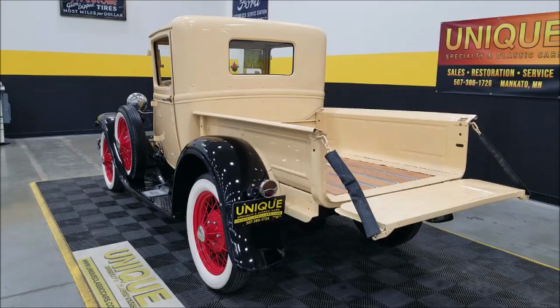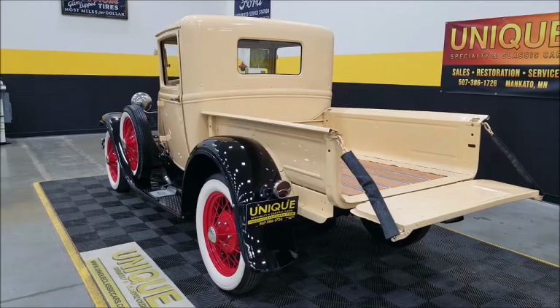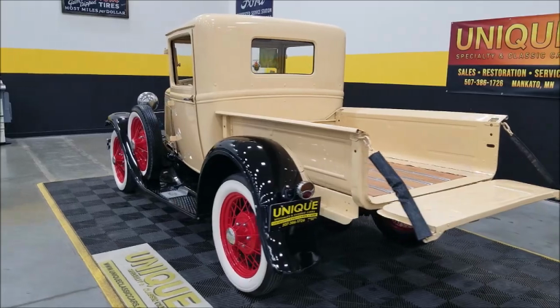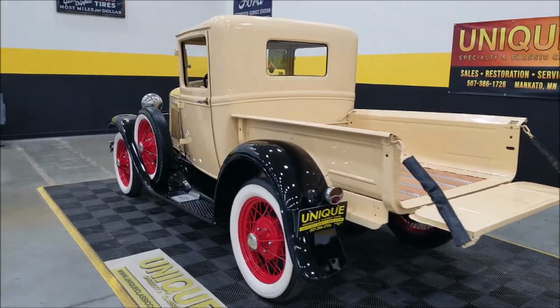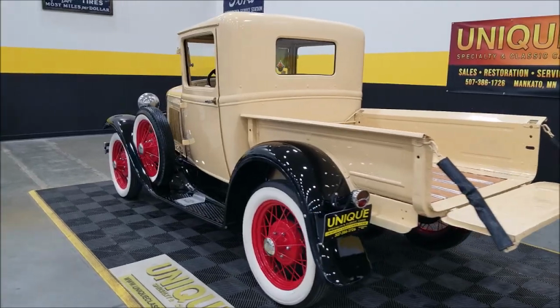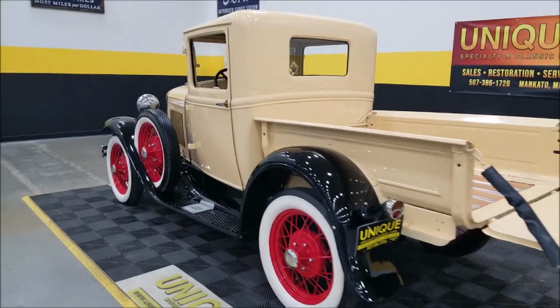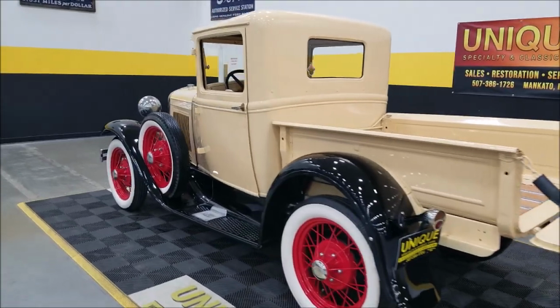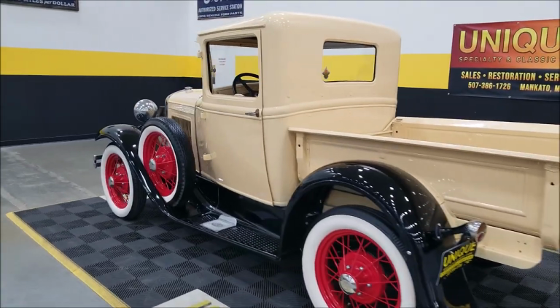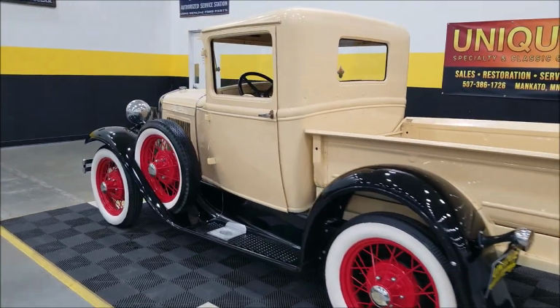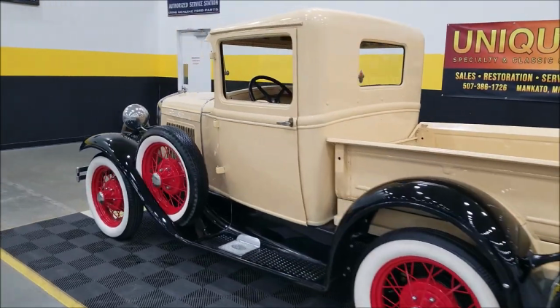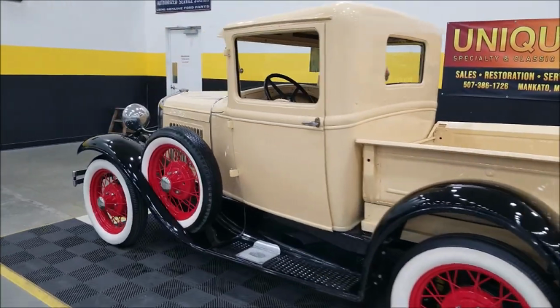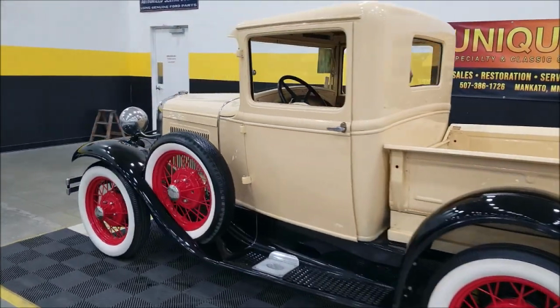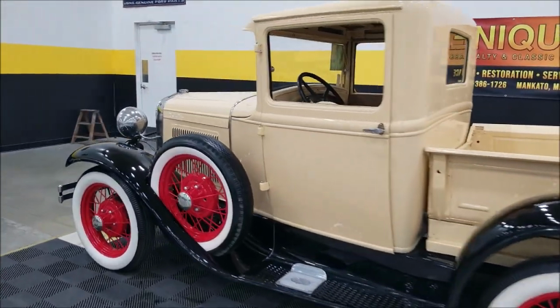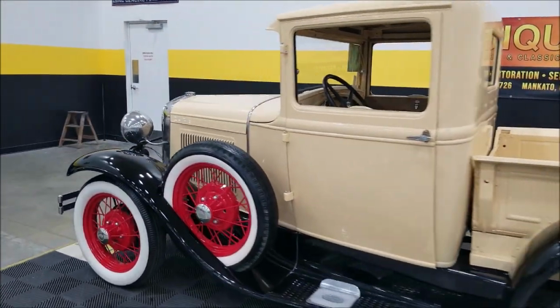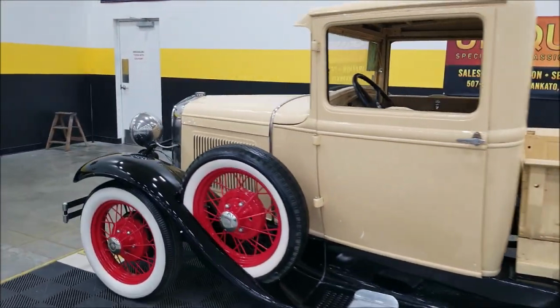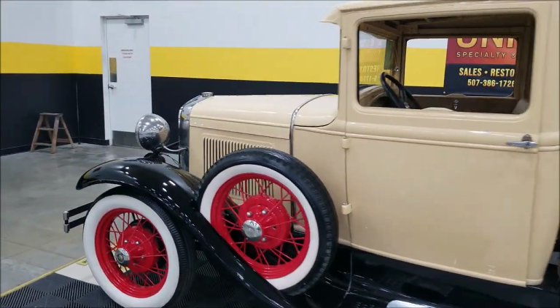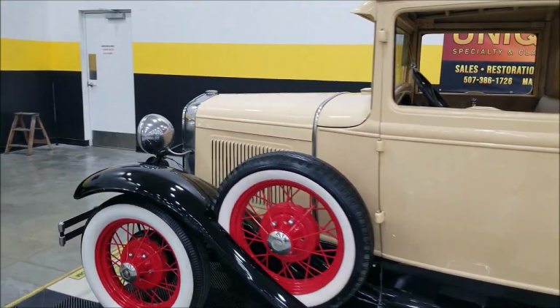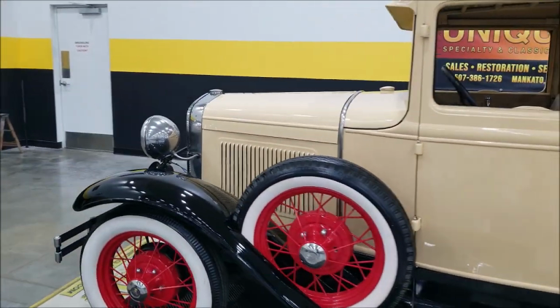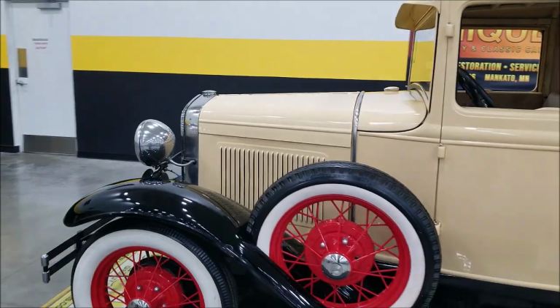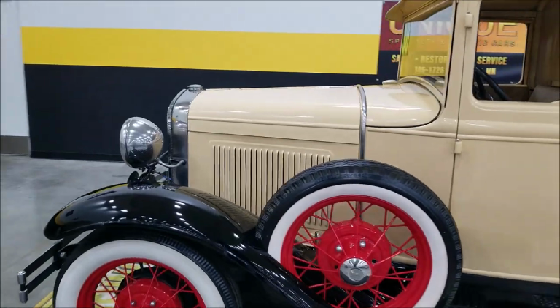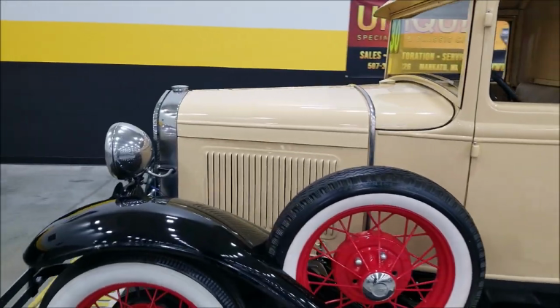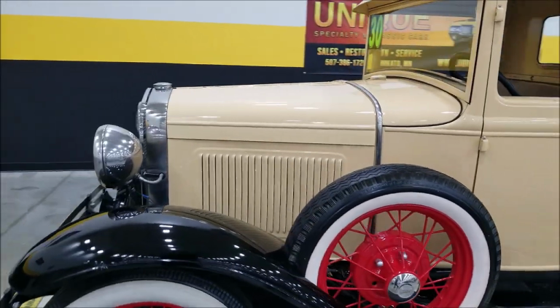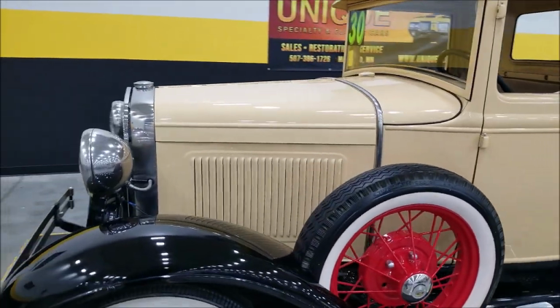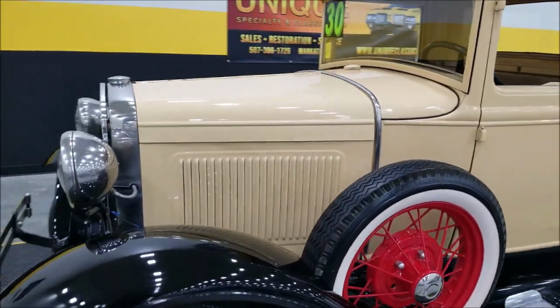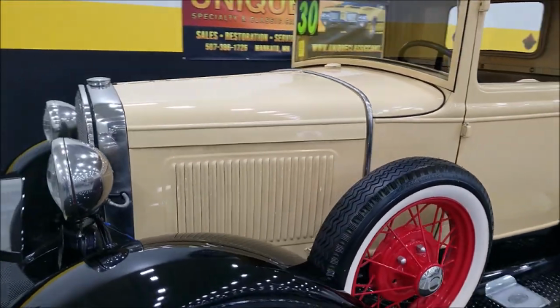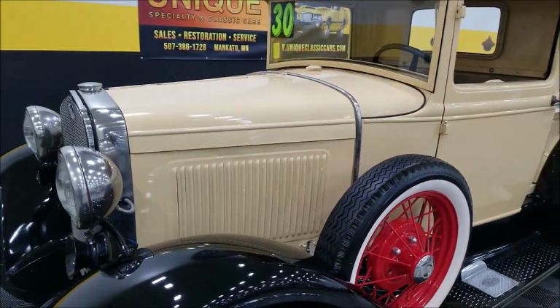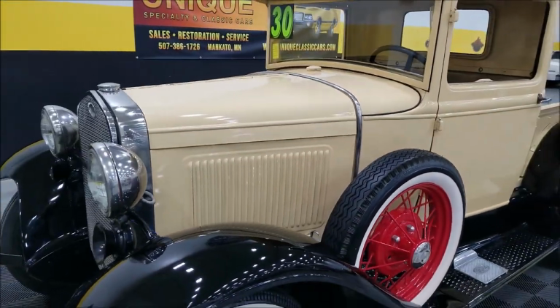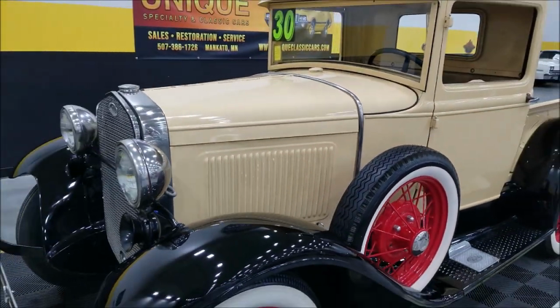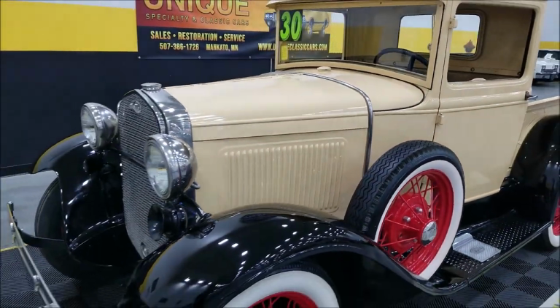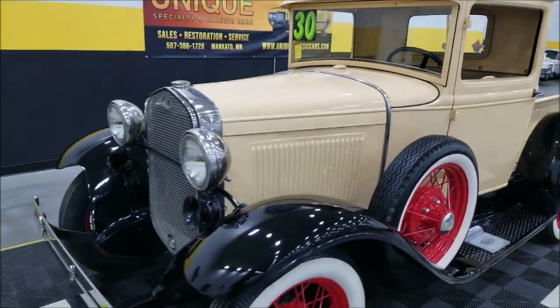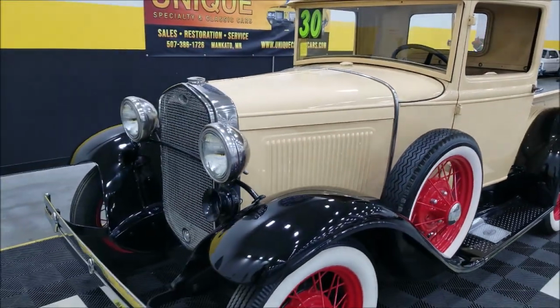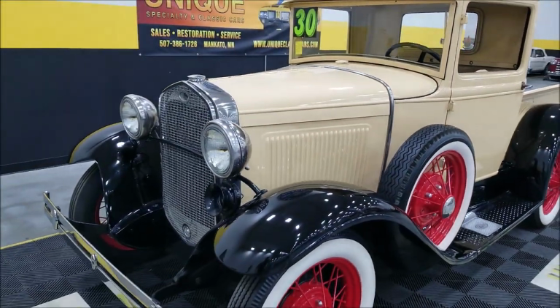Coming right along. I'm going to pause this a second and open up both sides of the hood for you — it takes a couple of hands to do that. Let's get it open and check it out.